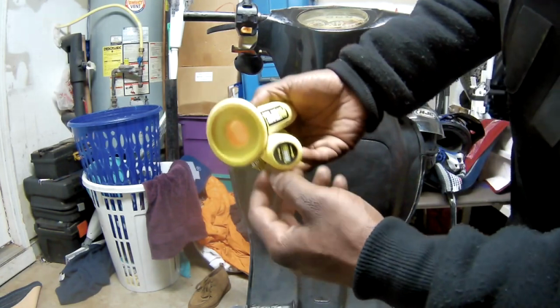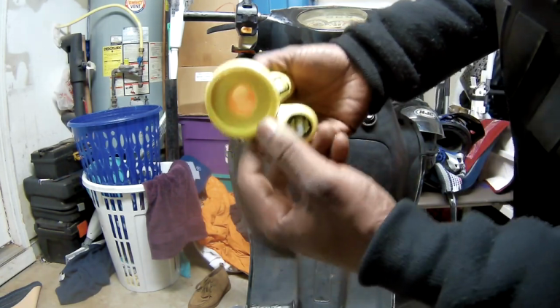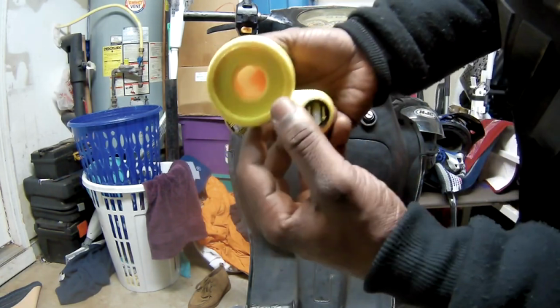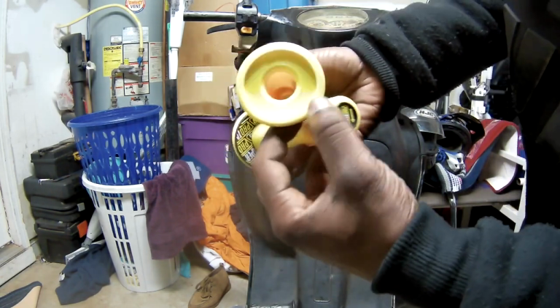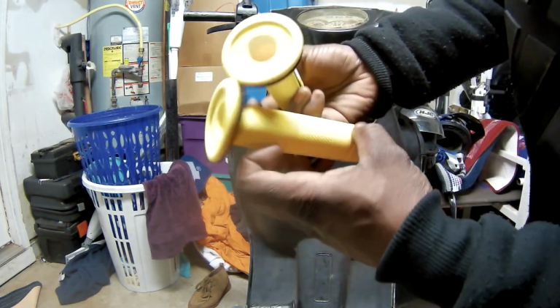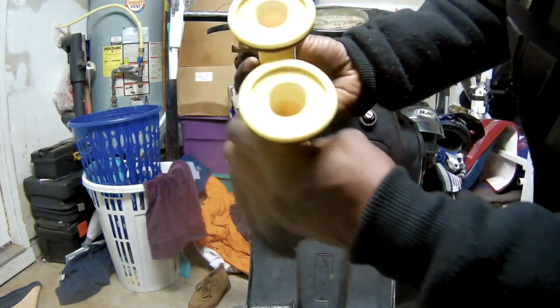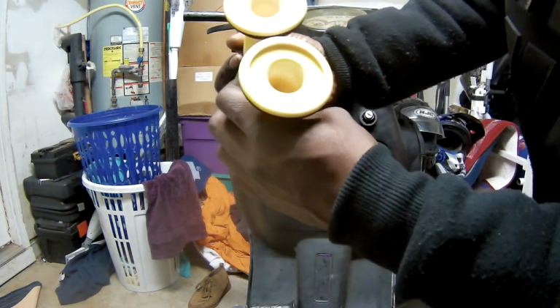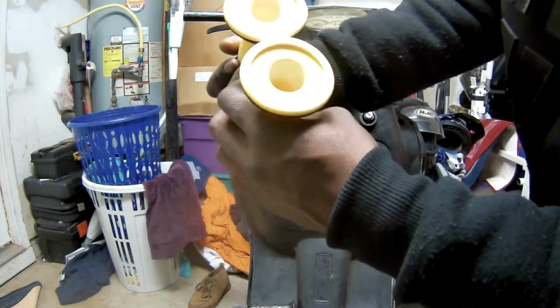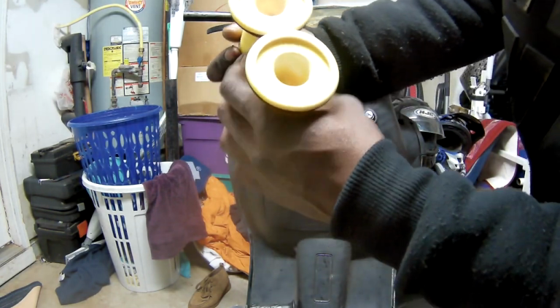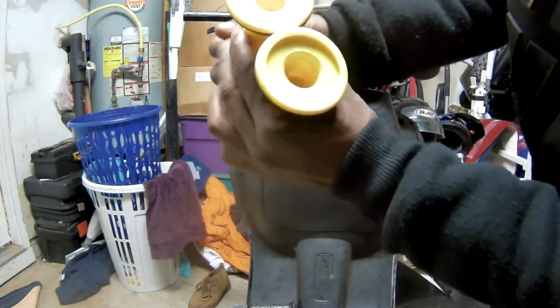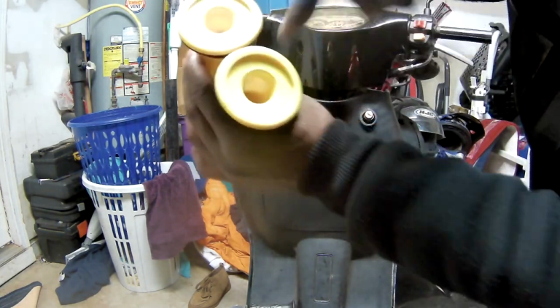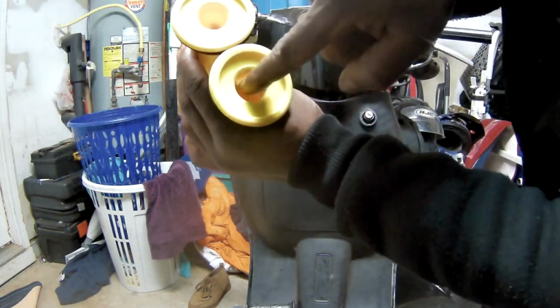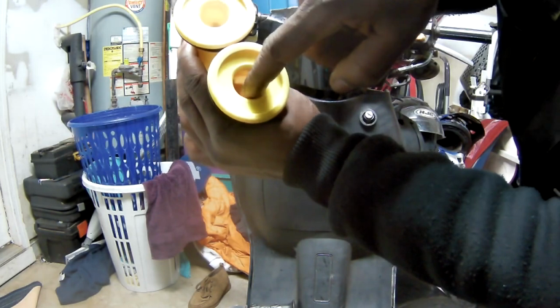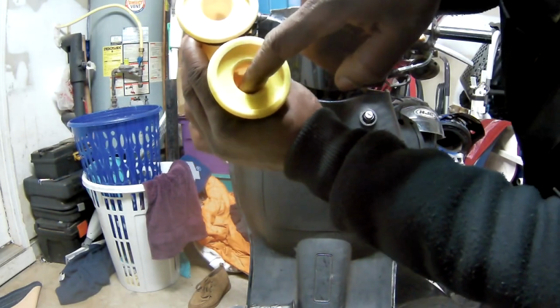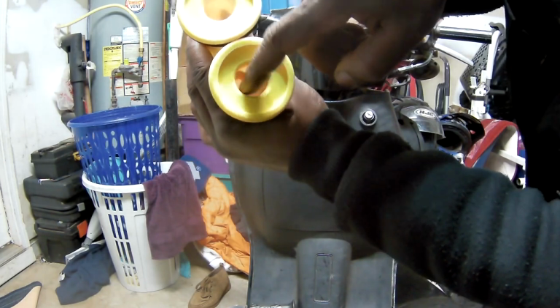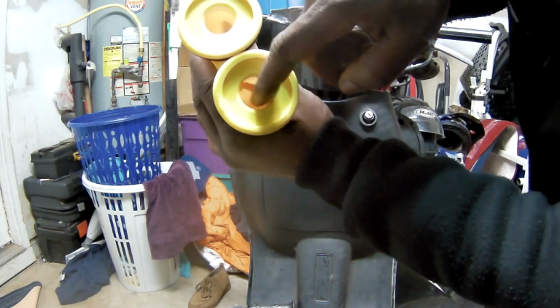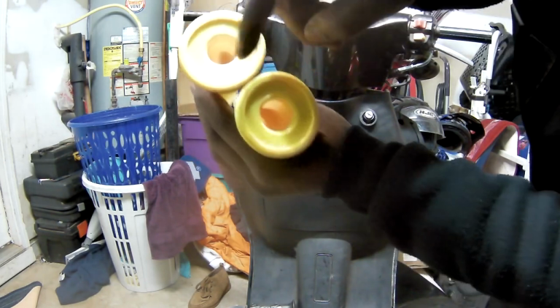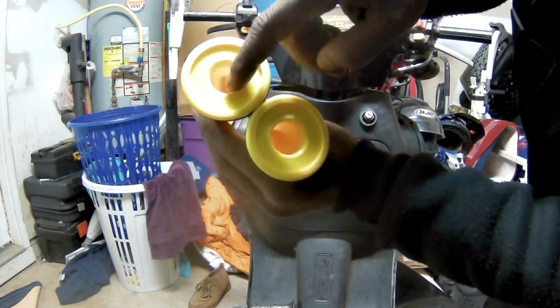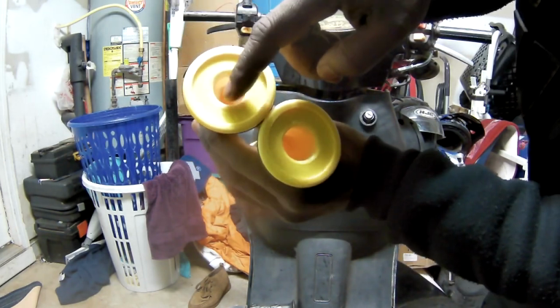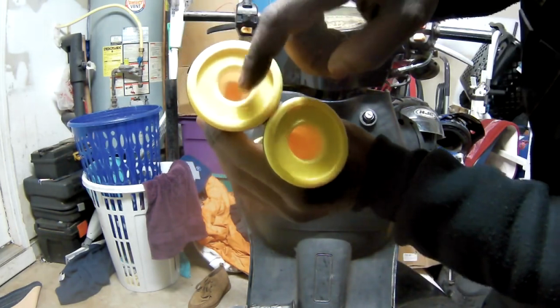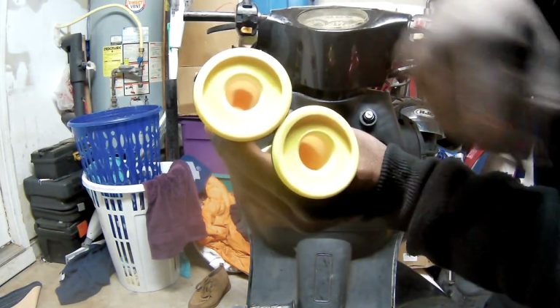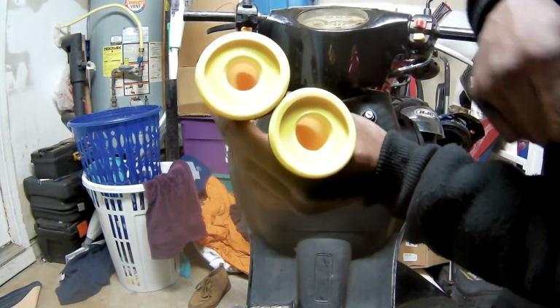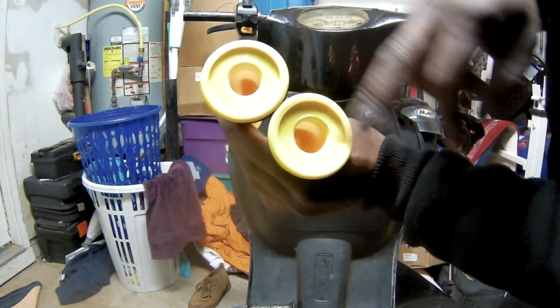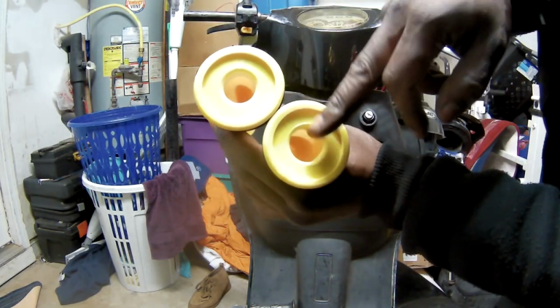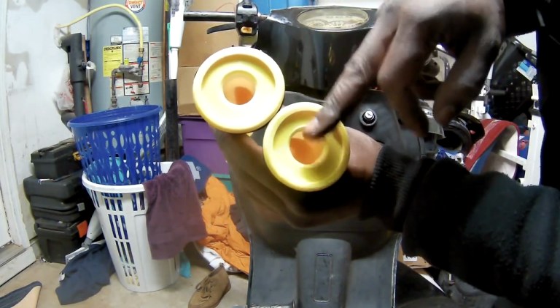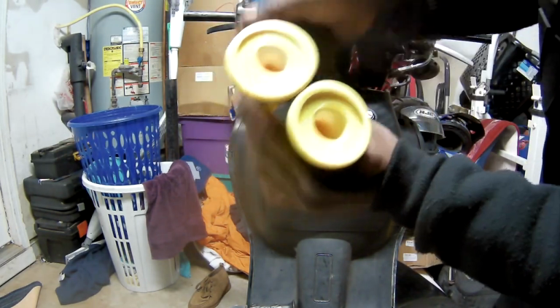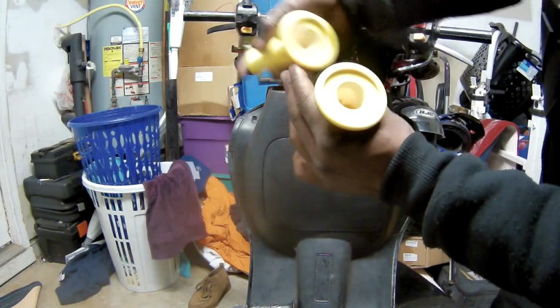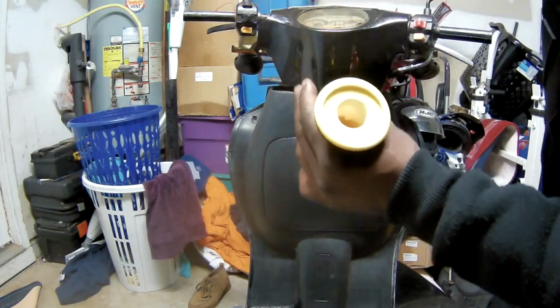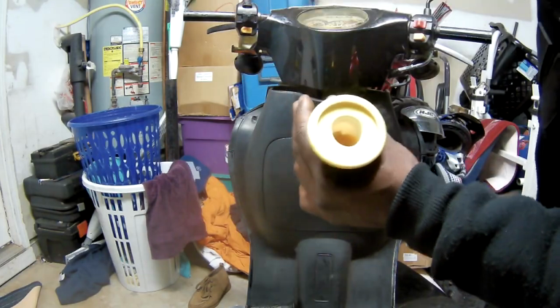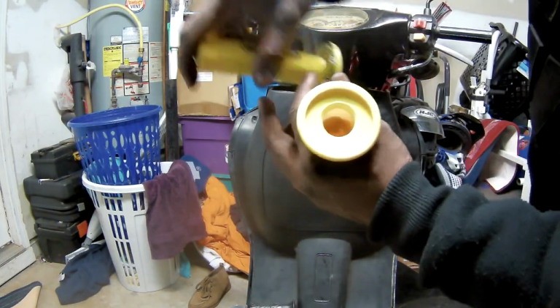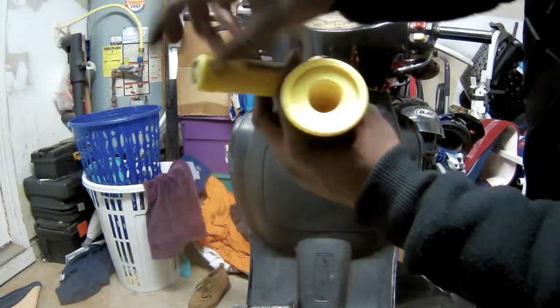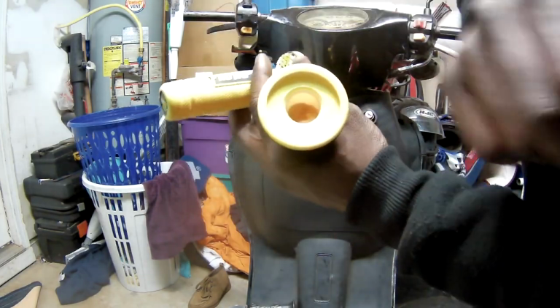Be mindful when you get the grips — one hole is bigger than the other. The bigger one is meant for the throttle side, so that's the one you want to go on that side.